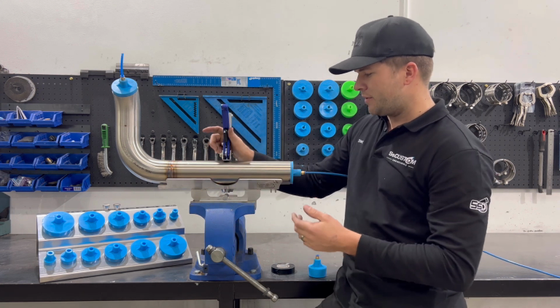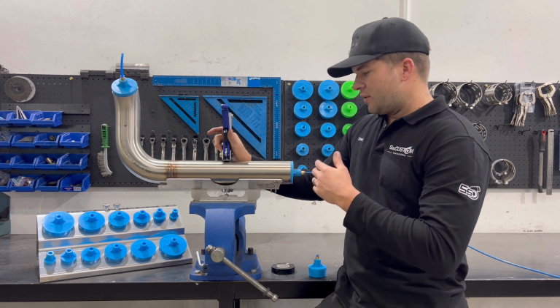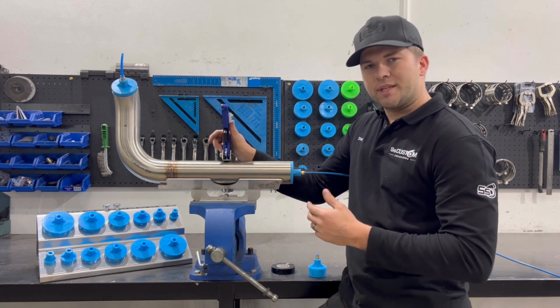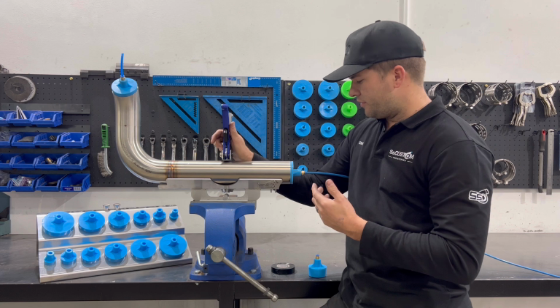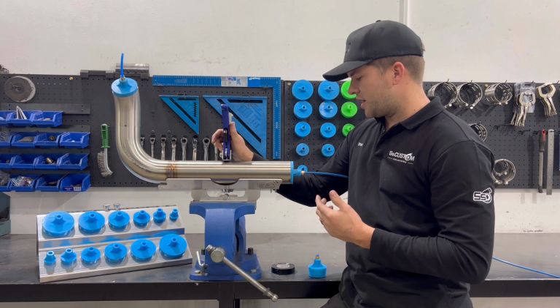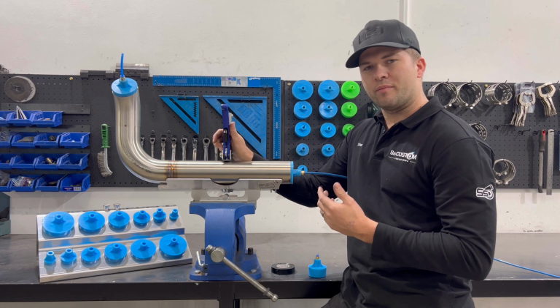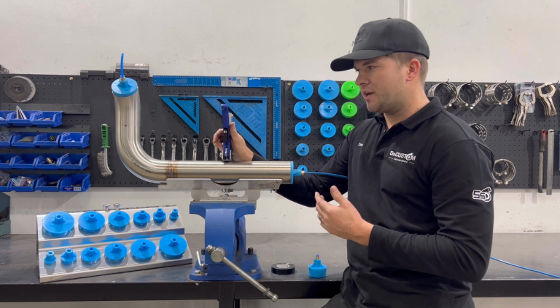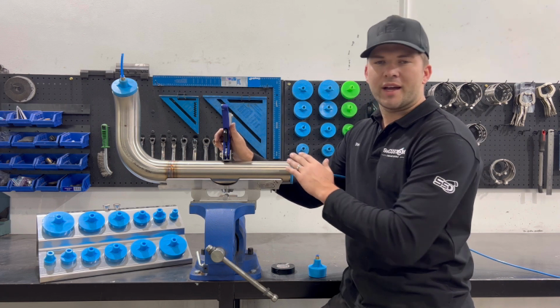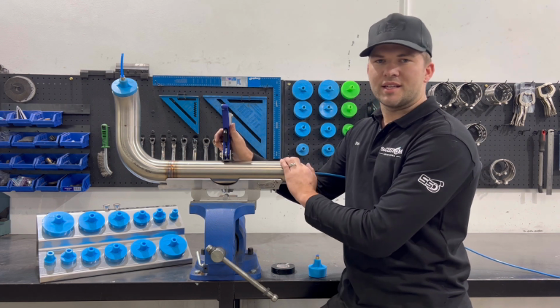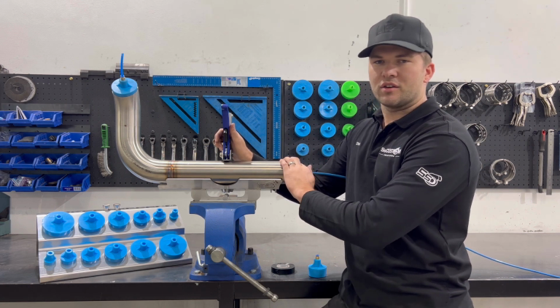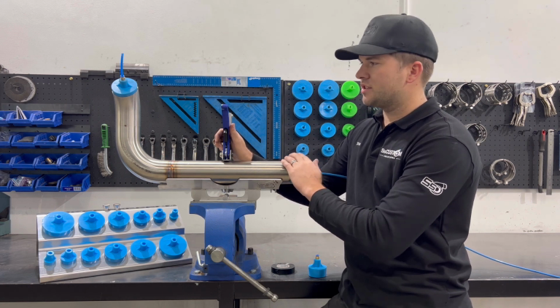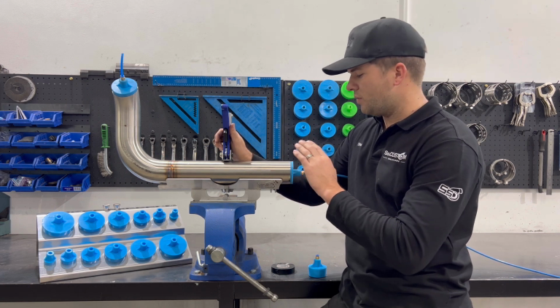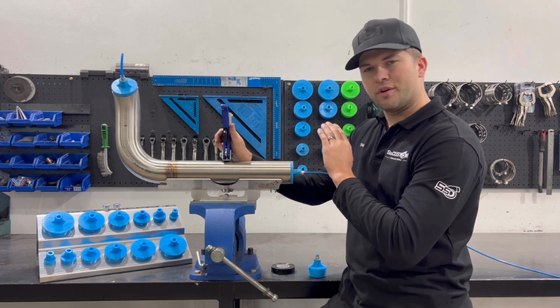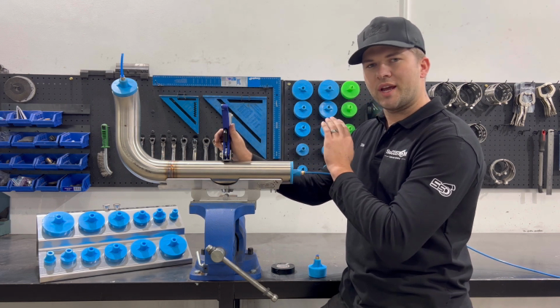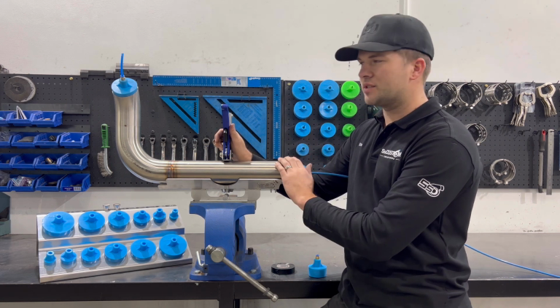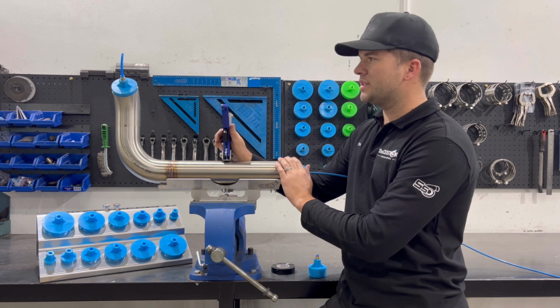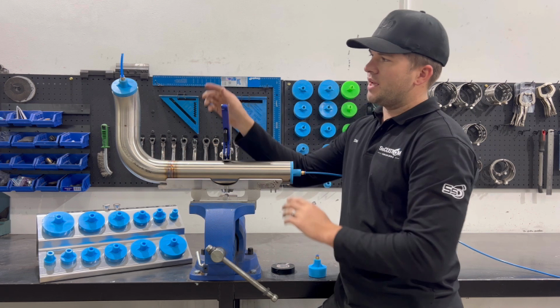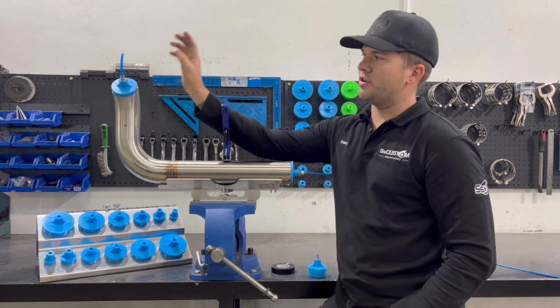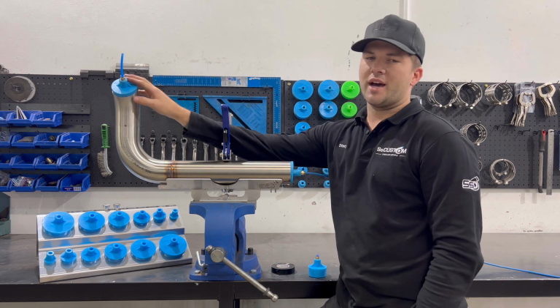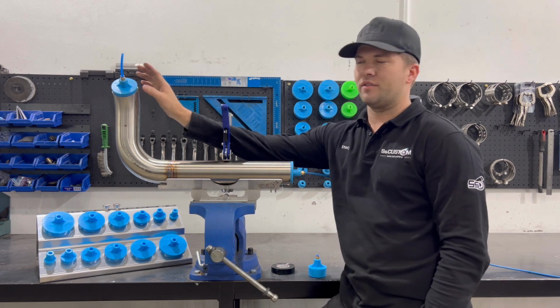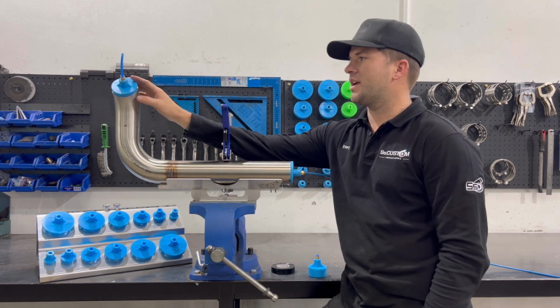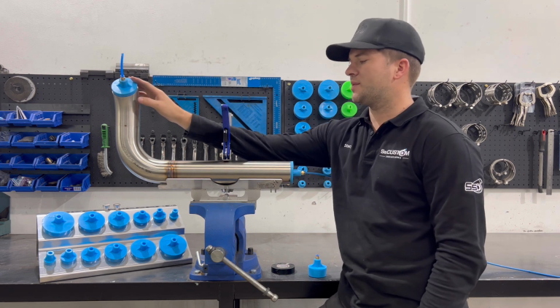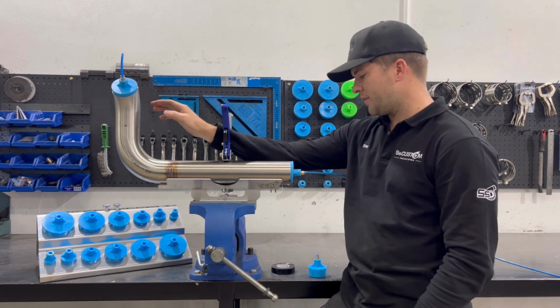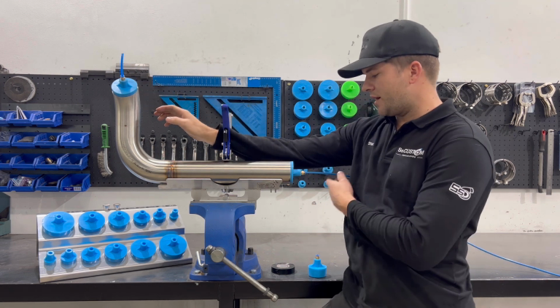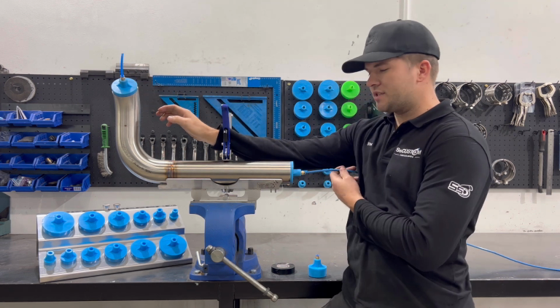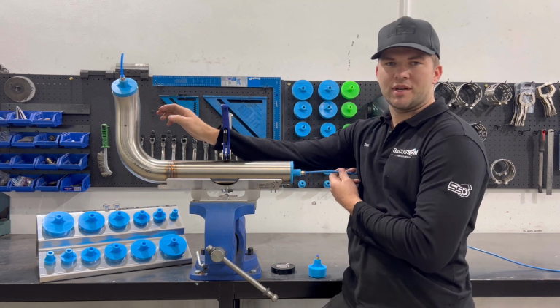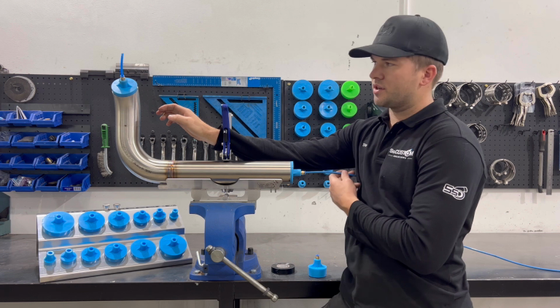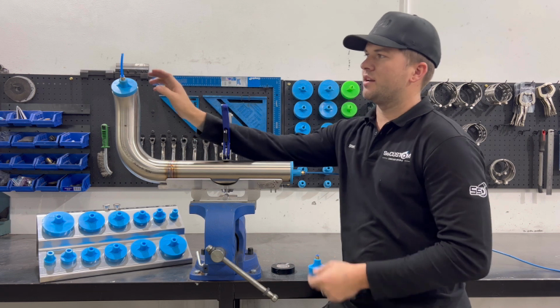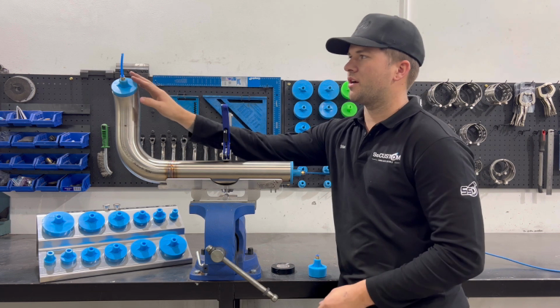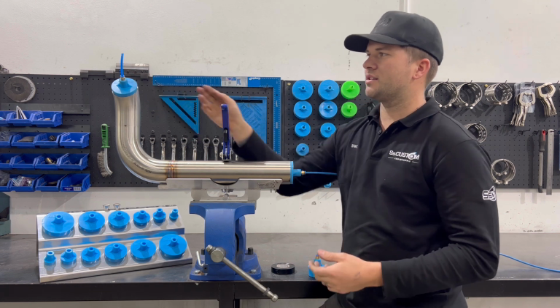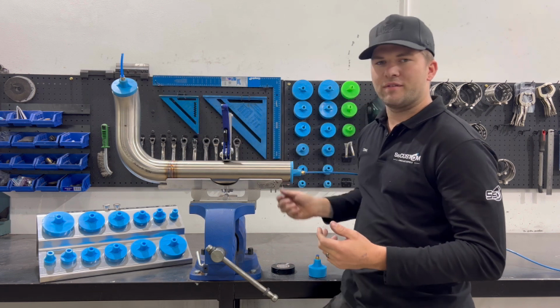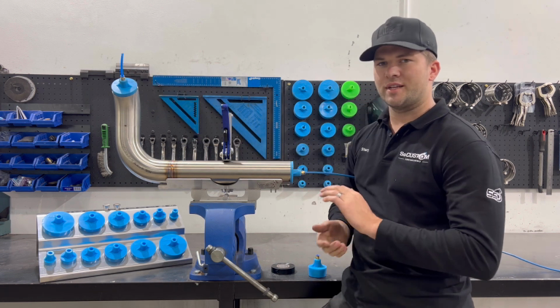One little tip for getting going with purging: argon is heavier than oxygen, so always purge in at the lowest point and then purge out at the highest point. I use the same size hose going in as going out so it keeps the flow the same.